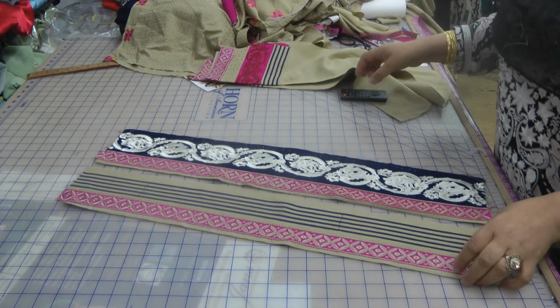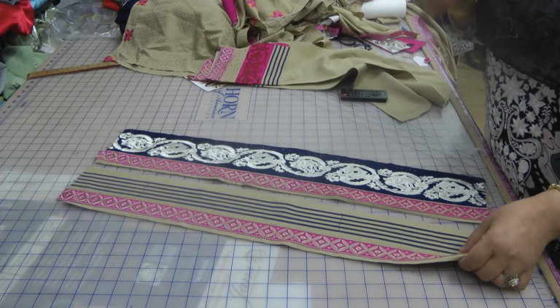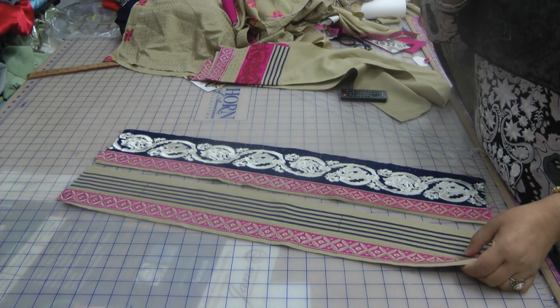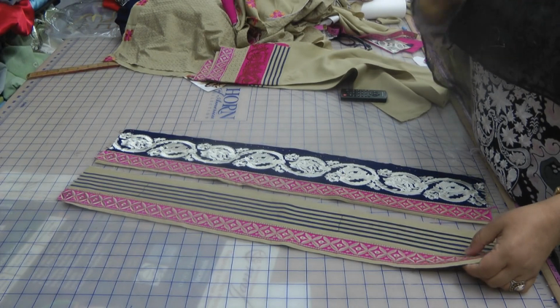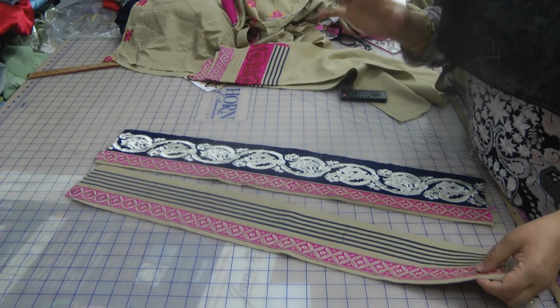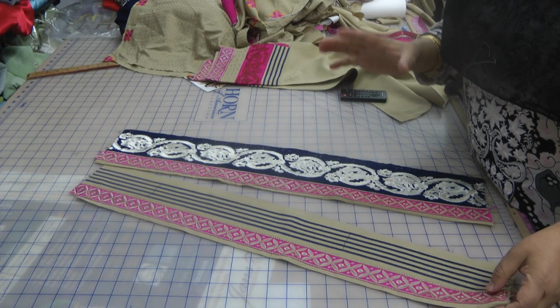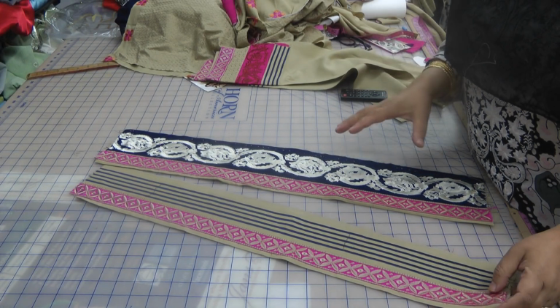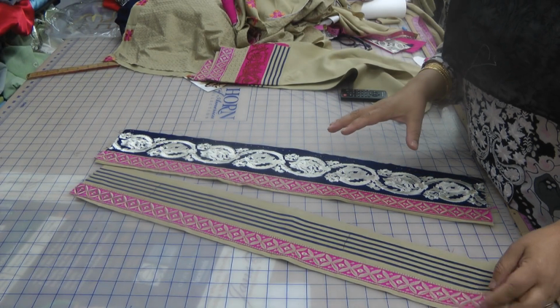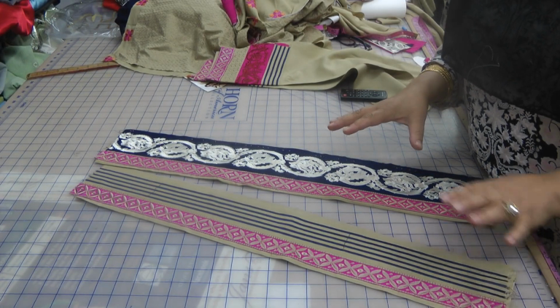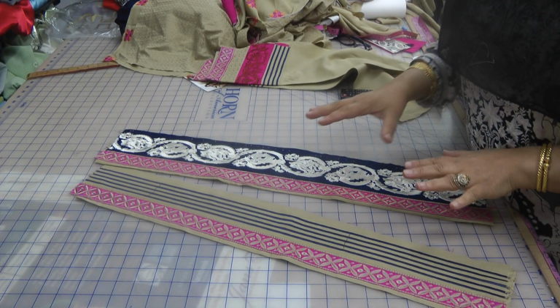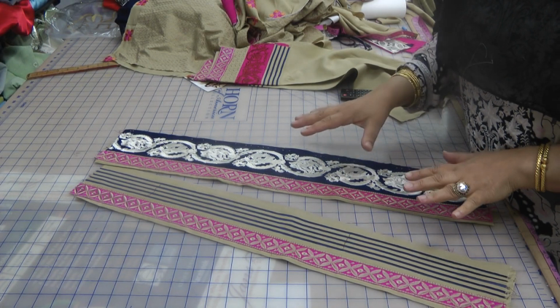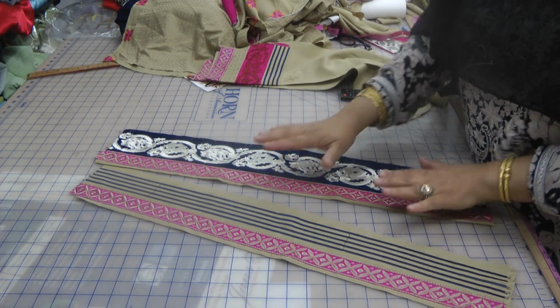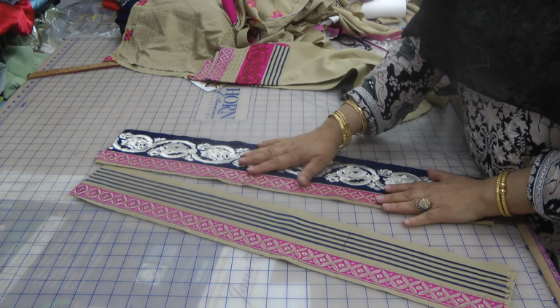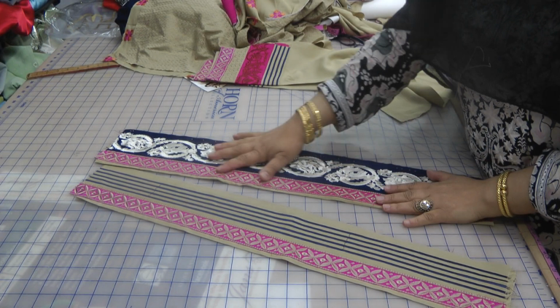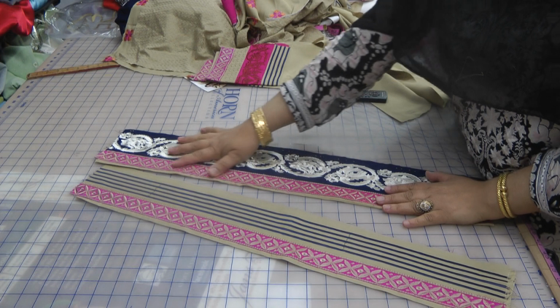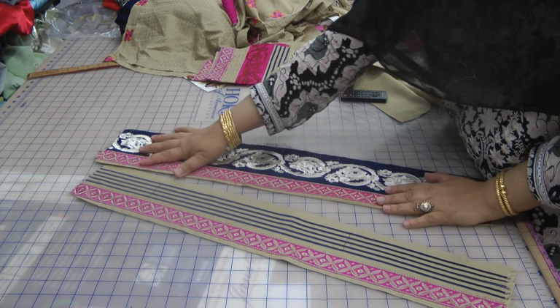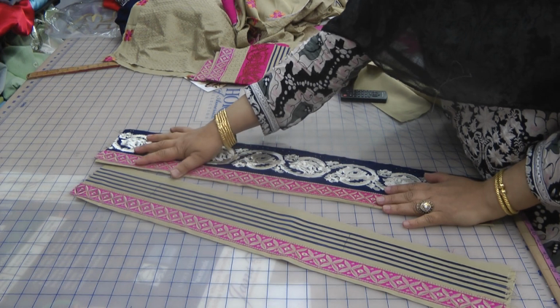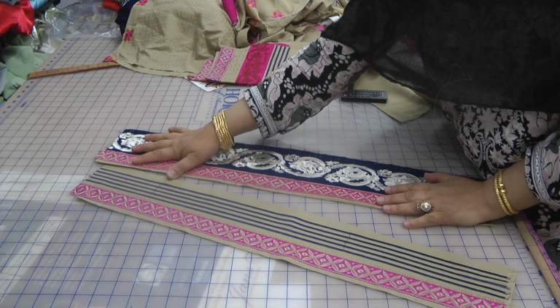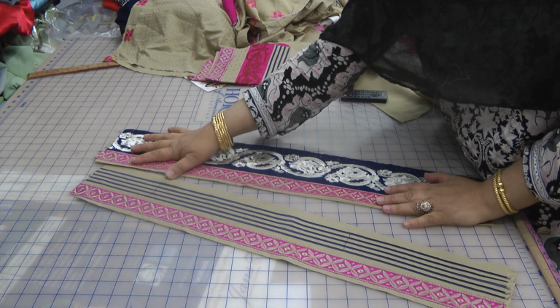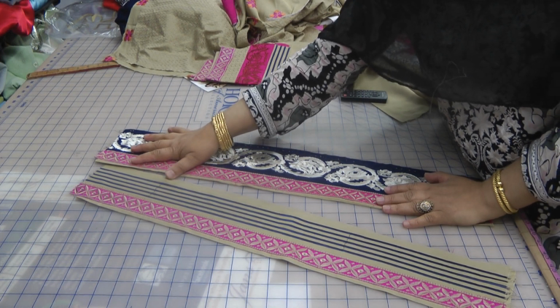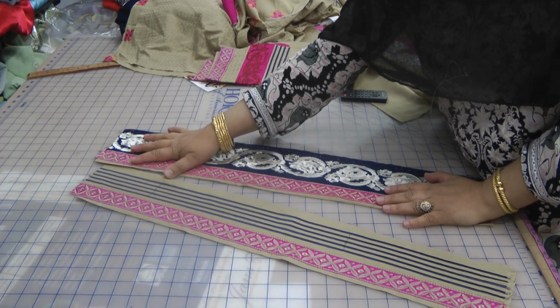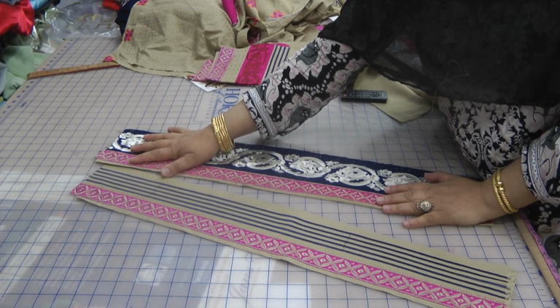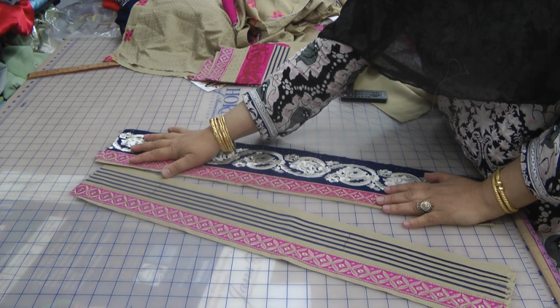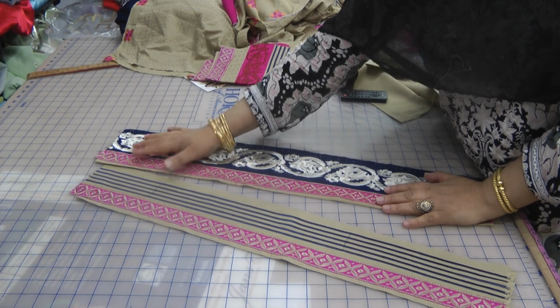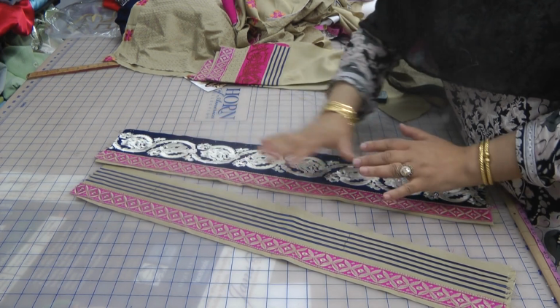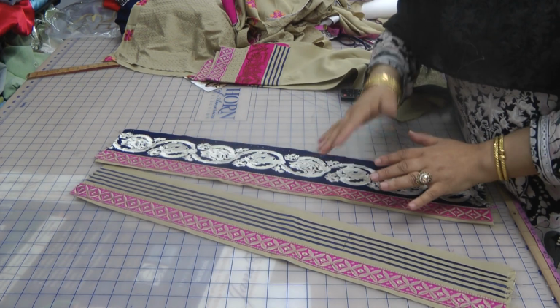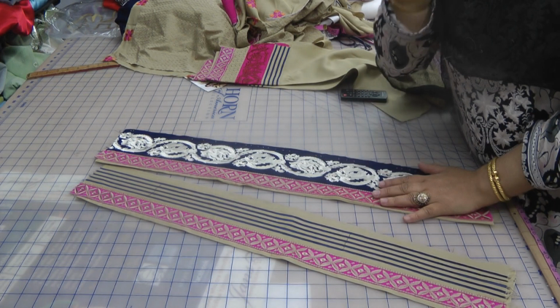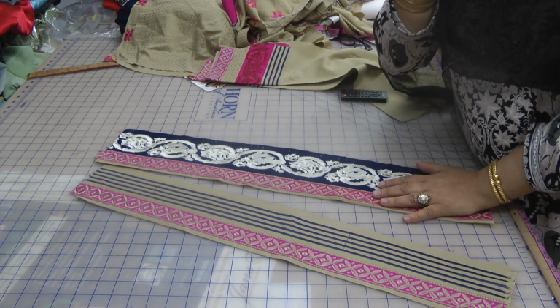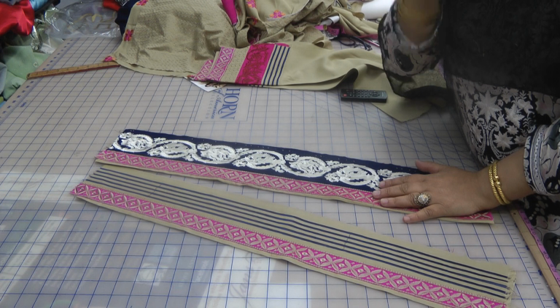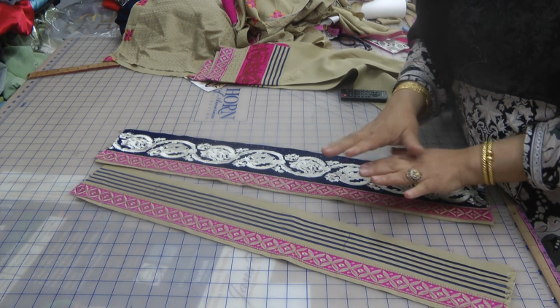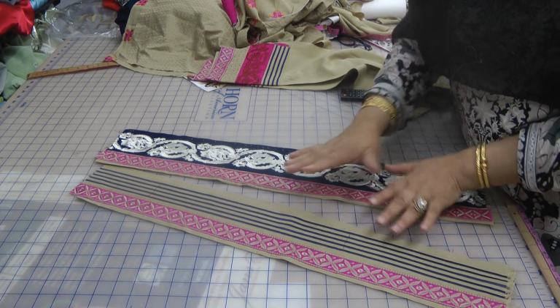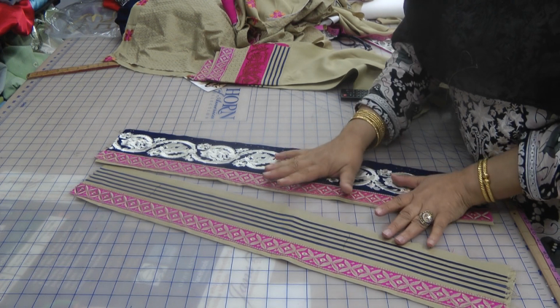Assalamu alaikum. I'm going to explain a little bit about borders. Now when you're creating borders, the best thing to do is to get all your pieces together and to assemble them.